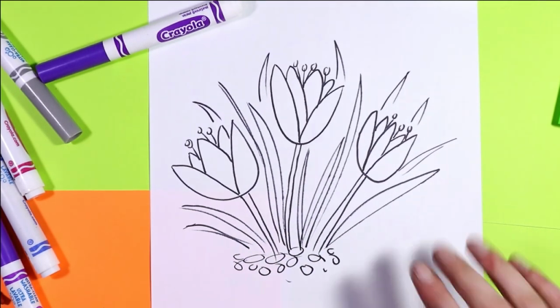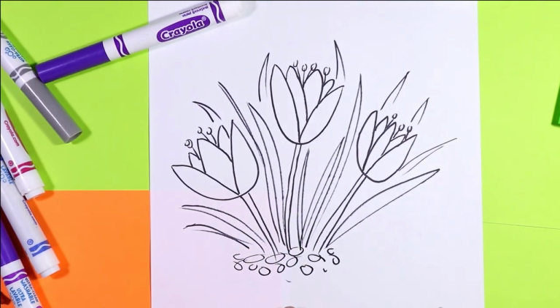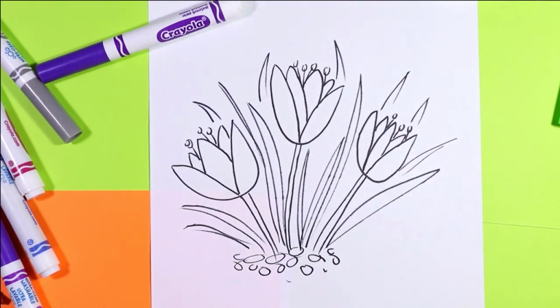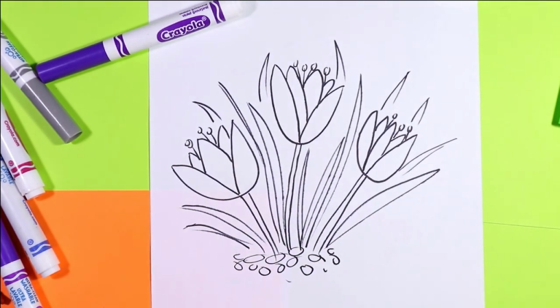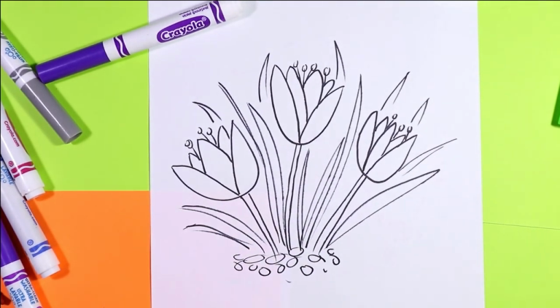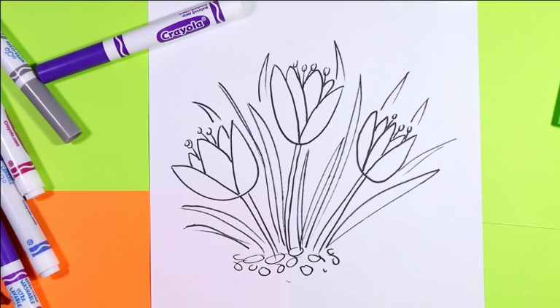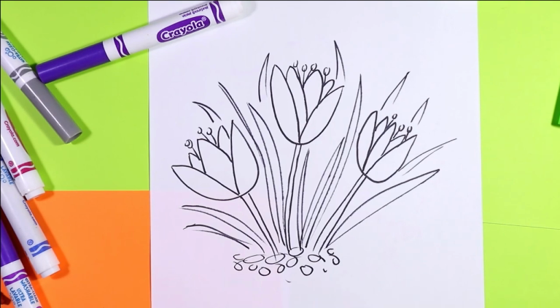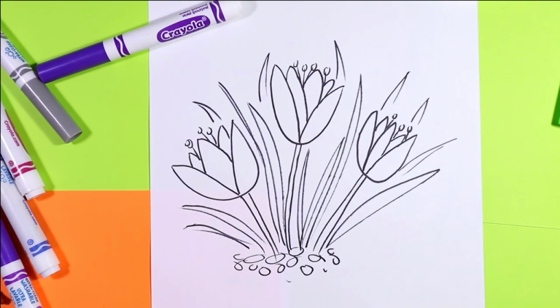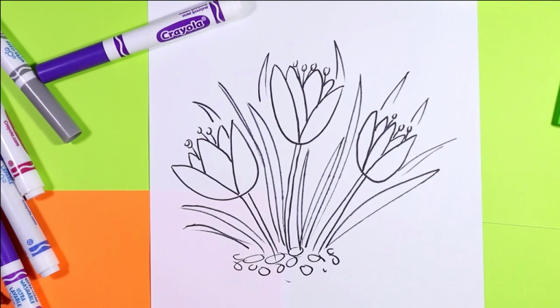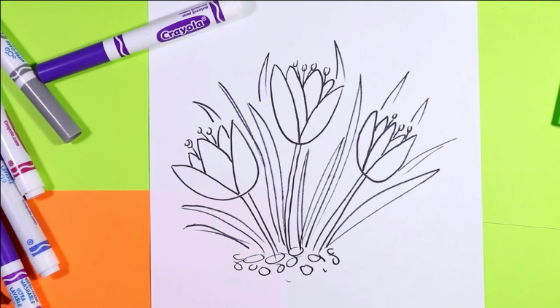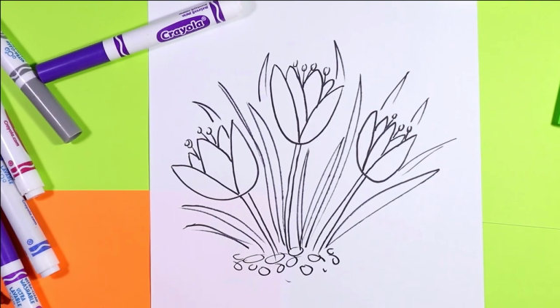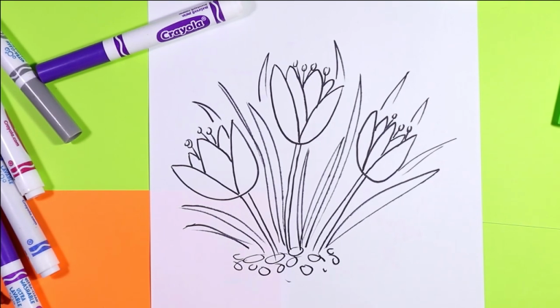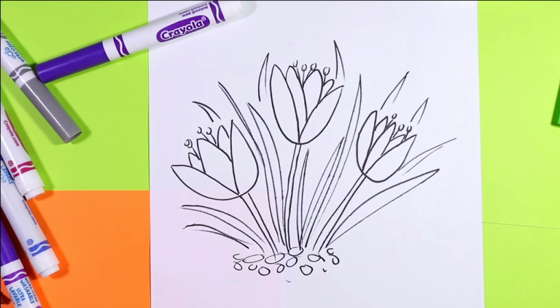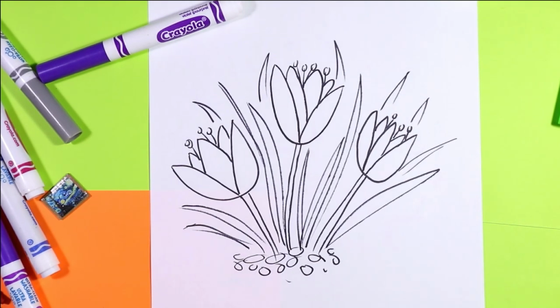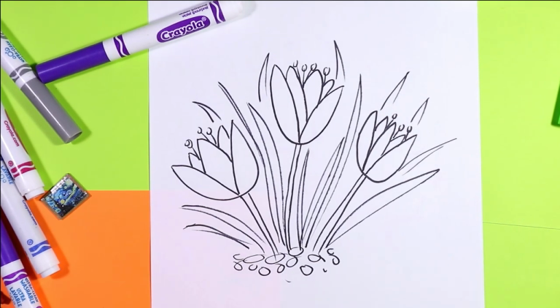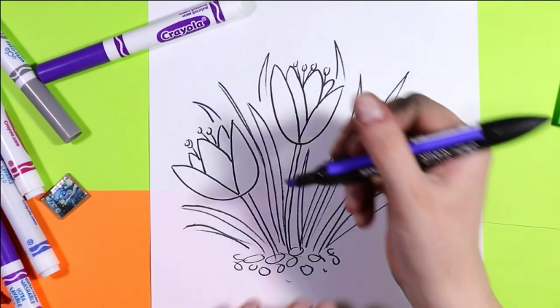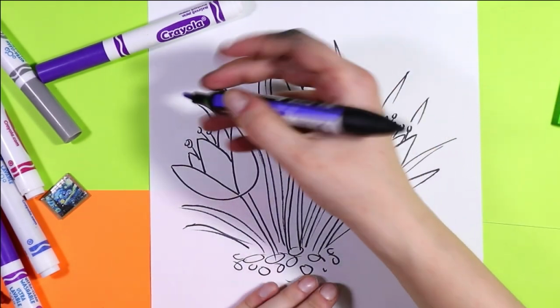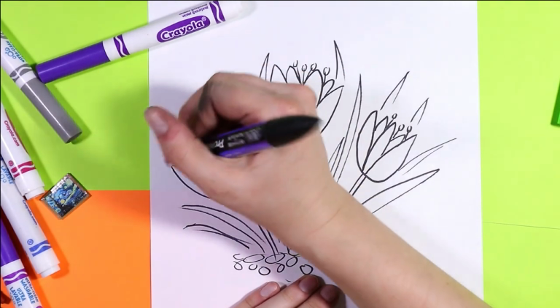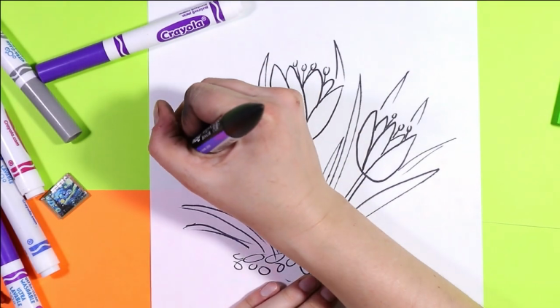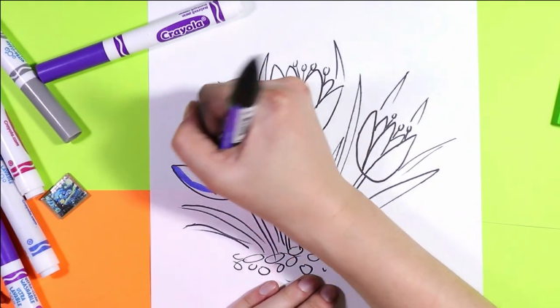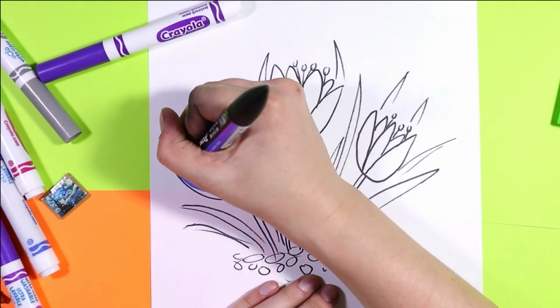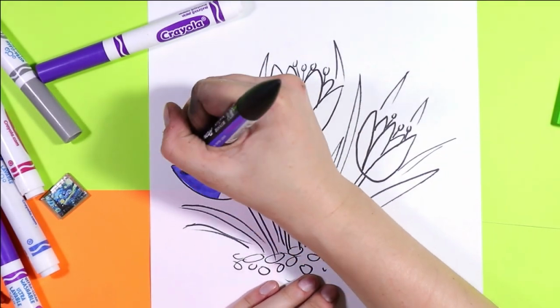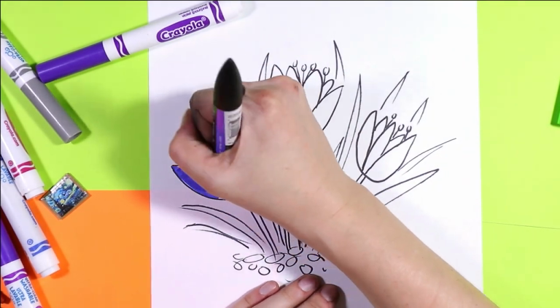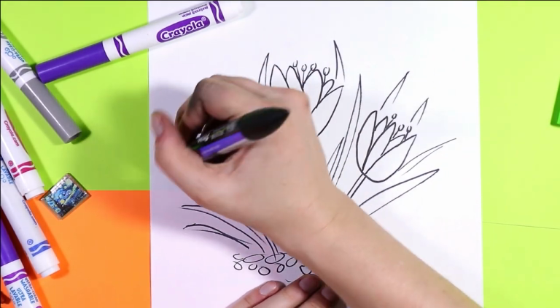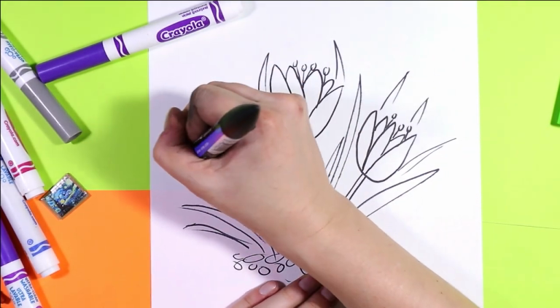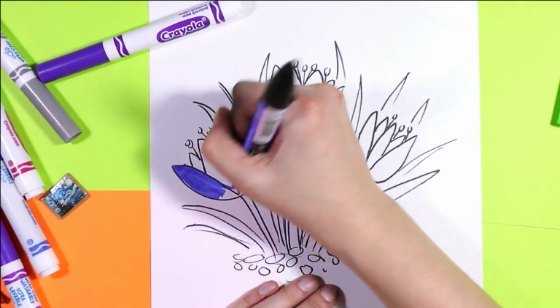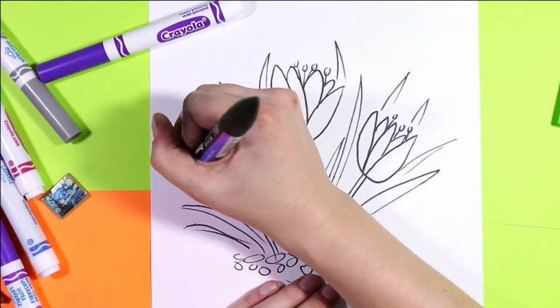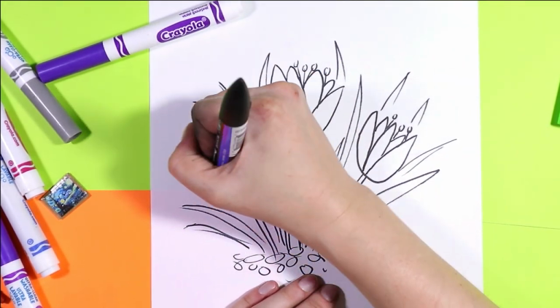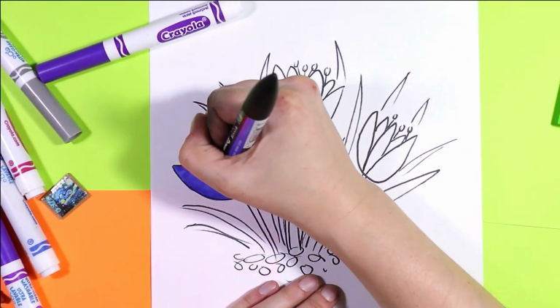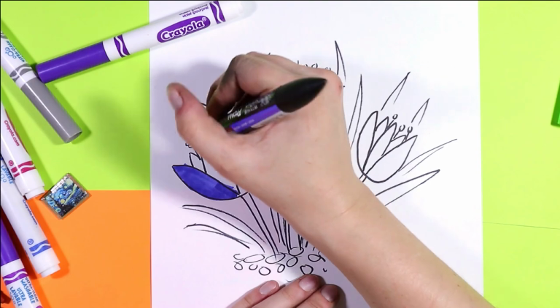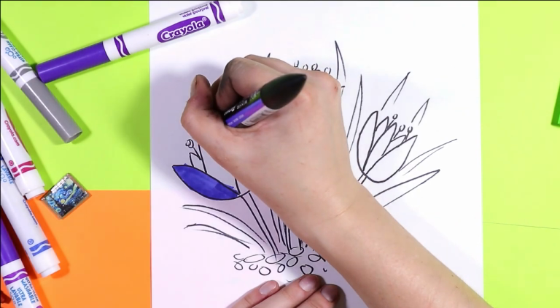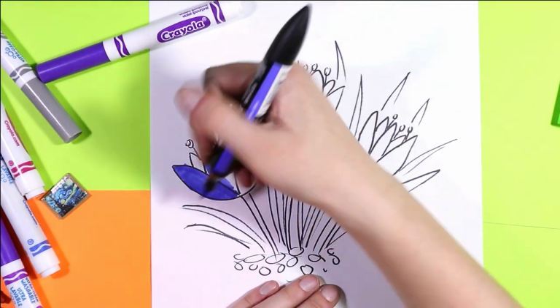And now we are ready to color, so you can grab your favorite art making mediums and crocus colors and go ahead and color in your flowers.